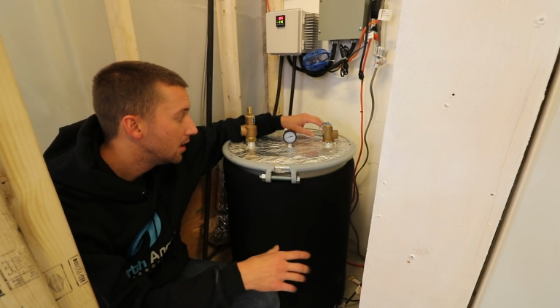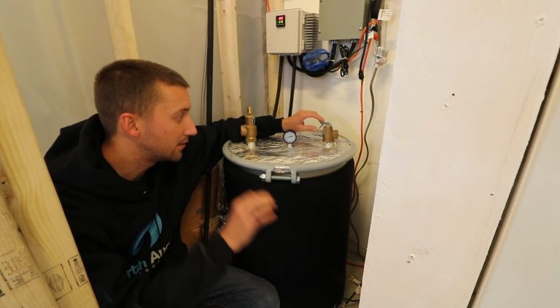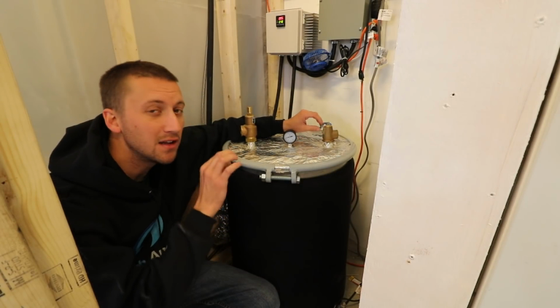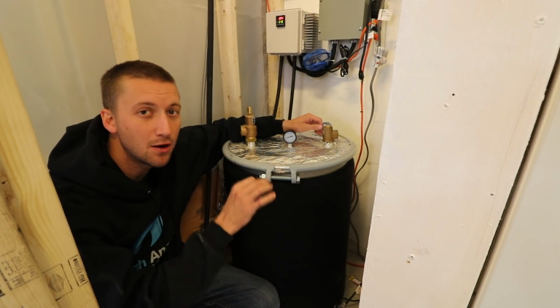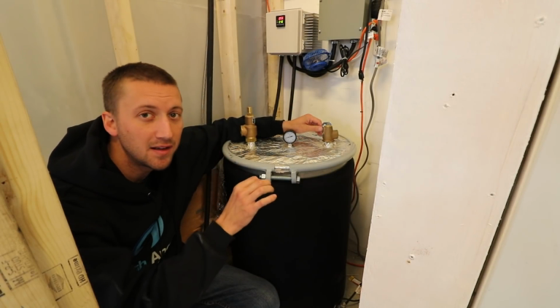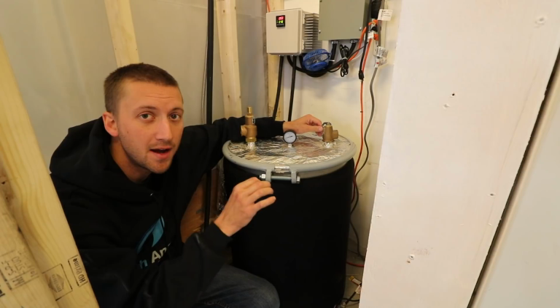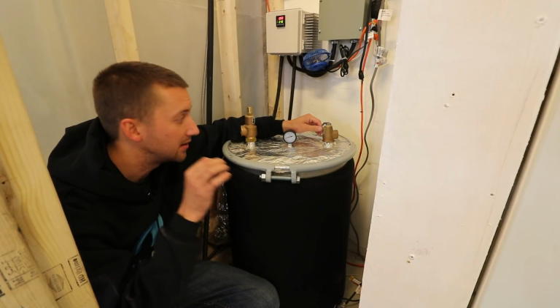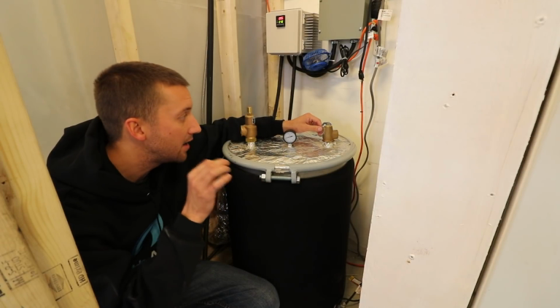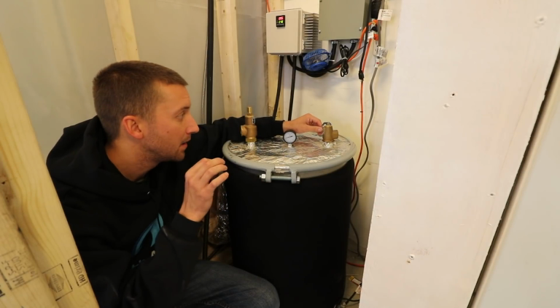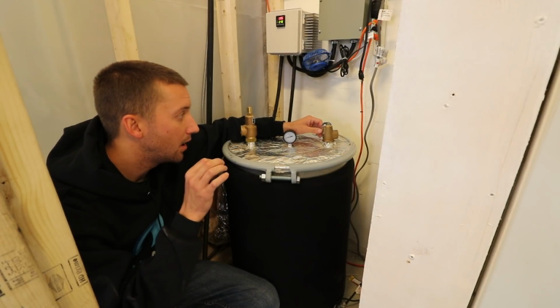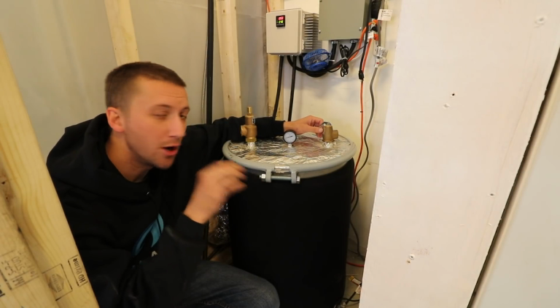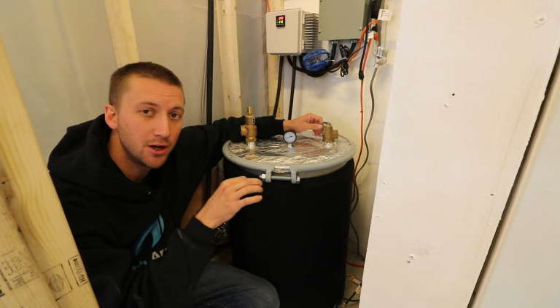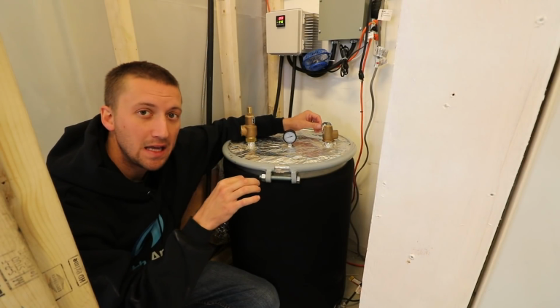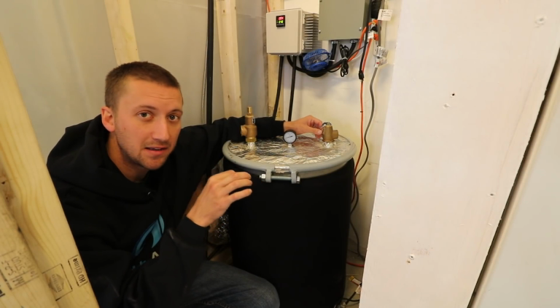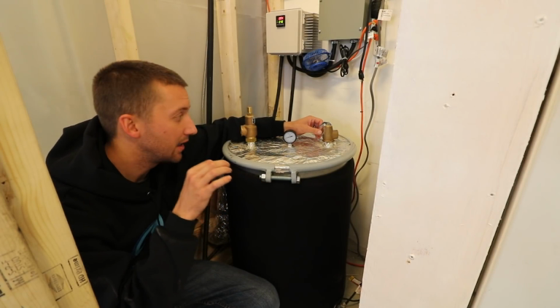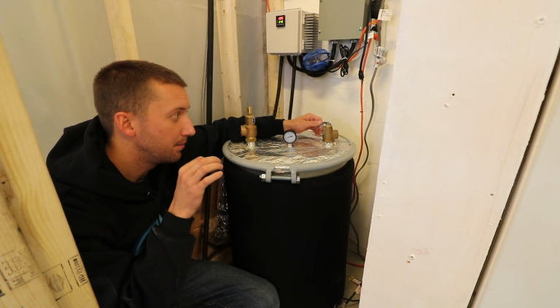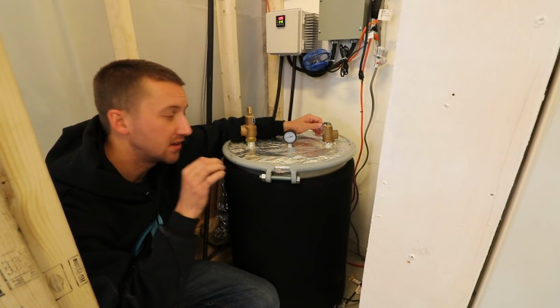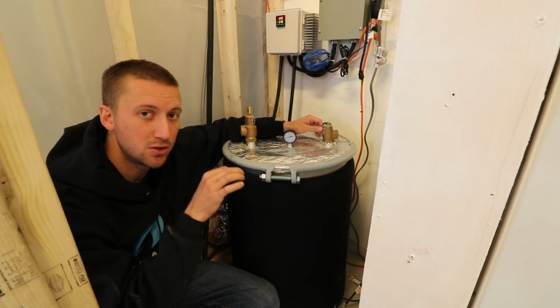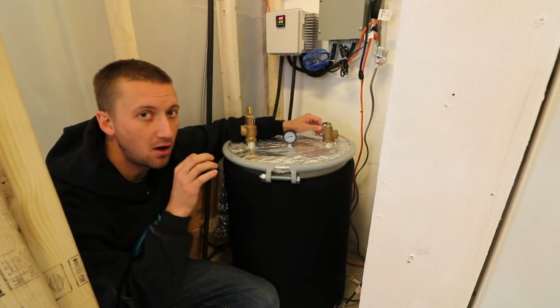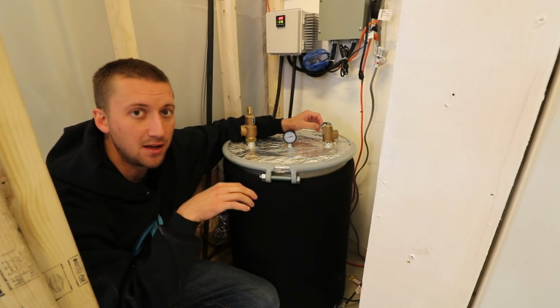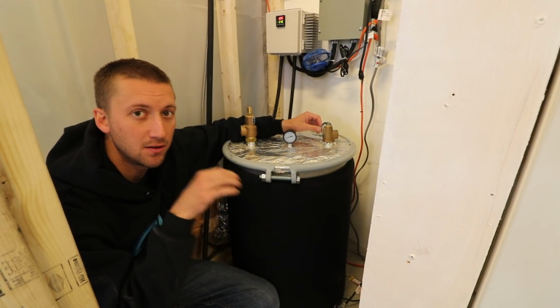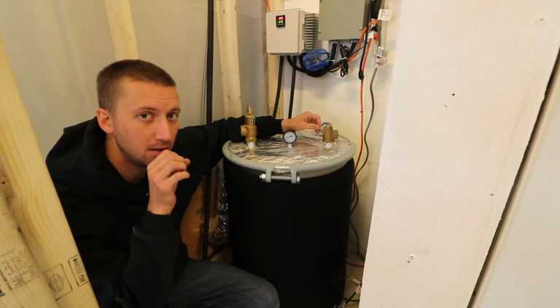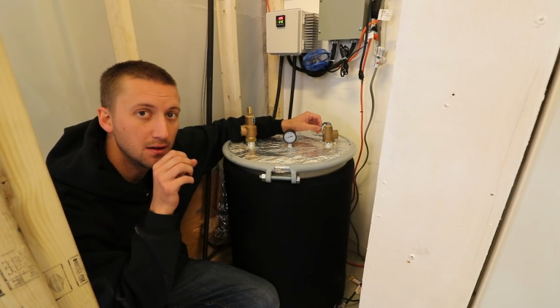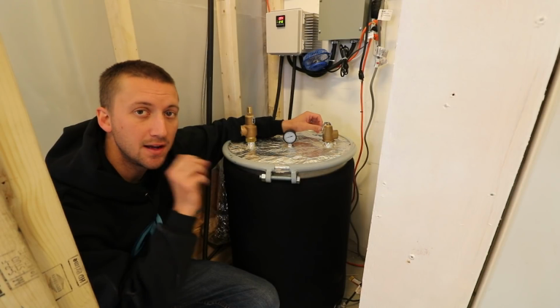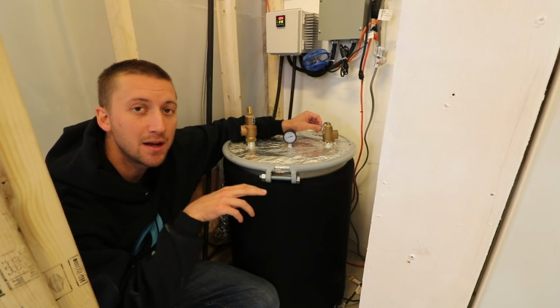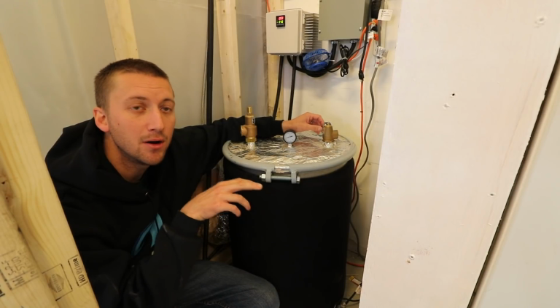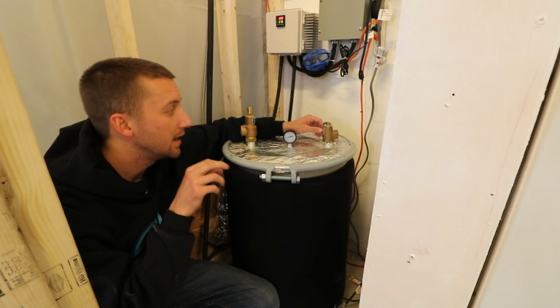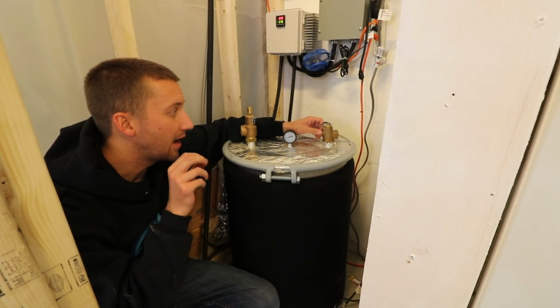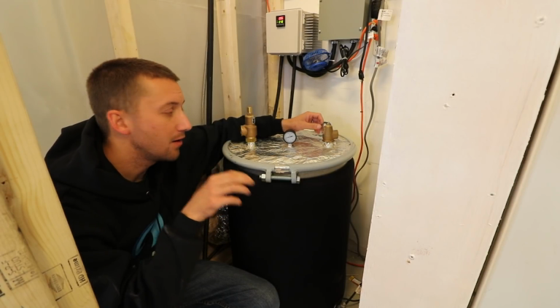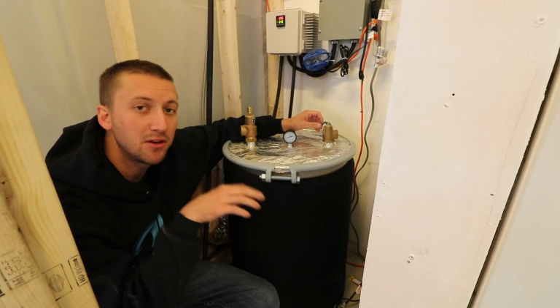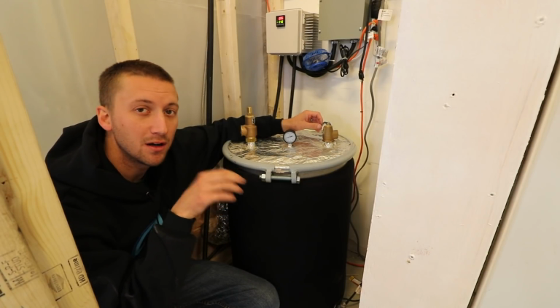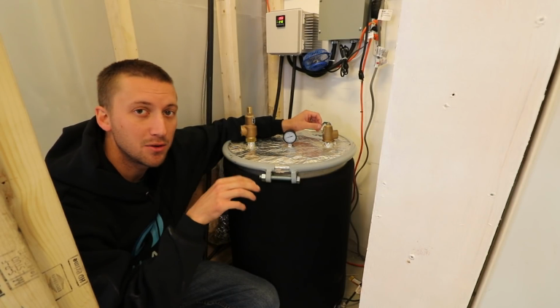This is running at zero PSI. It's not a boiler — it's more similar to a sauna steamer, so the steam coming out is at your atmospheric pressure and temperature.